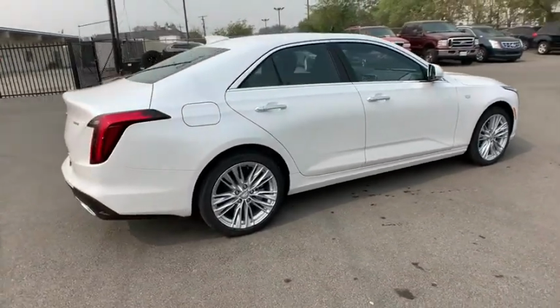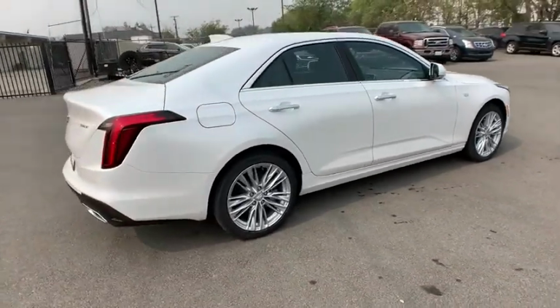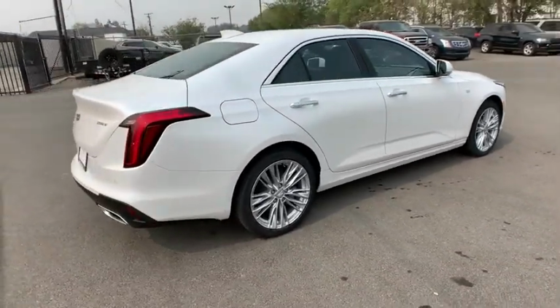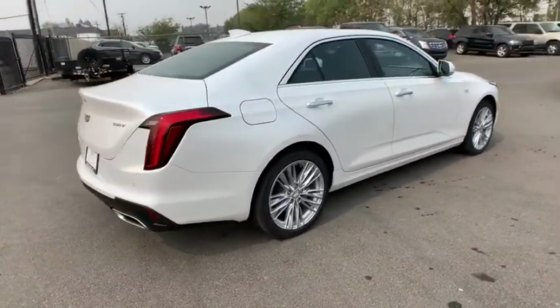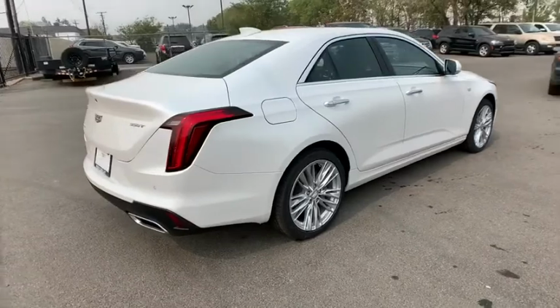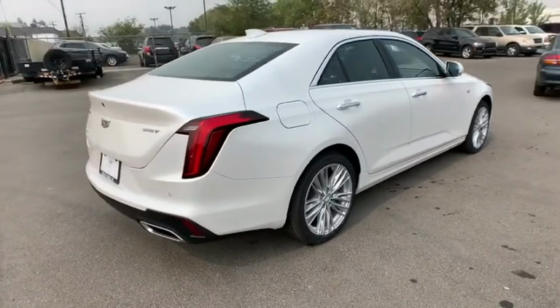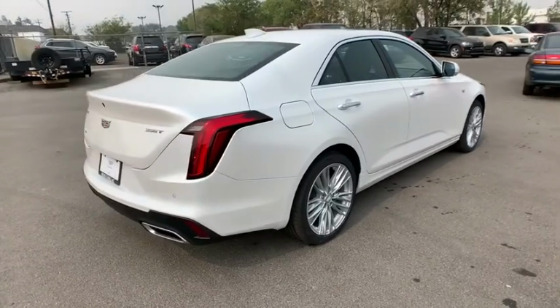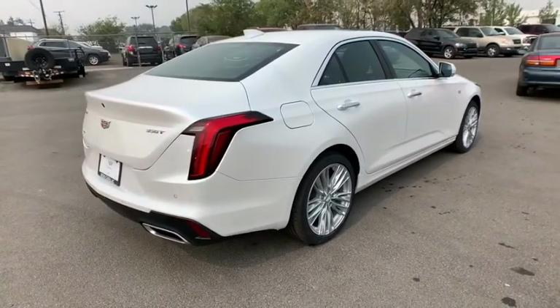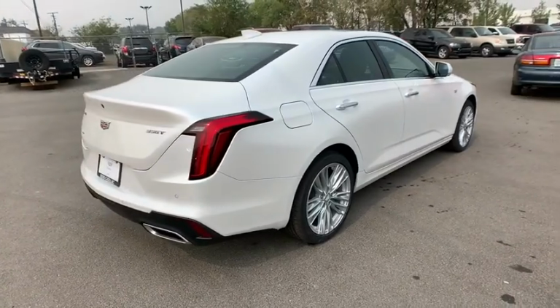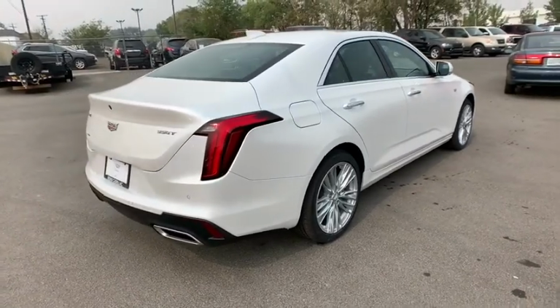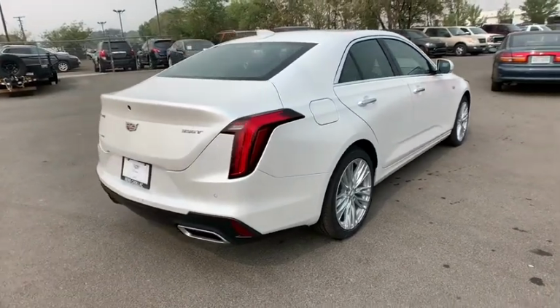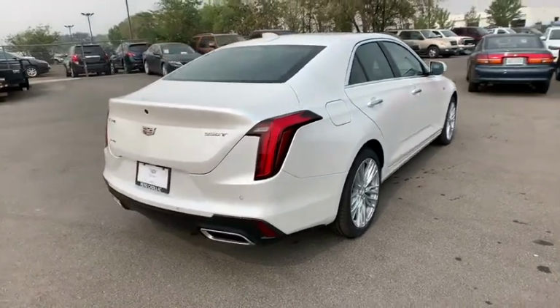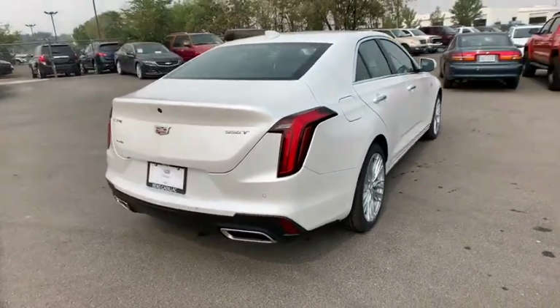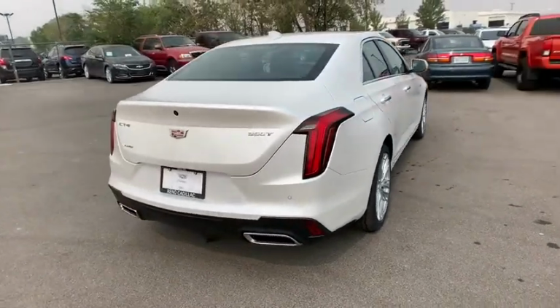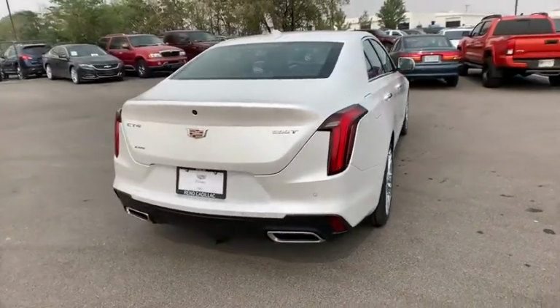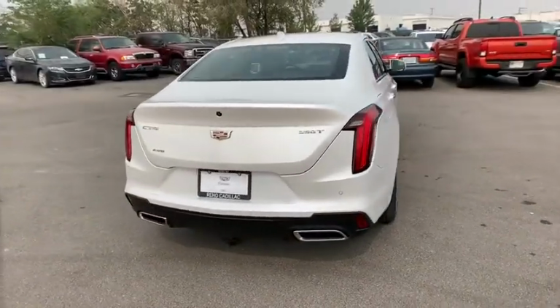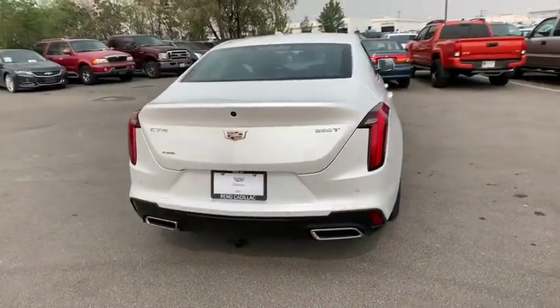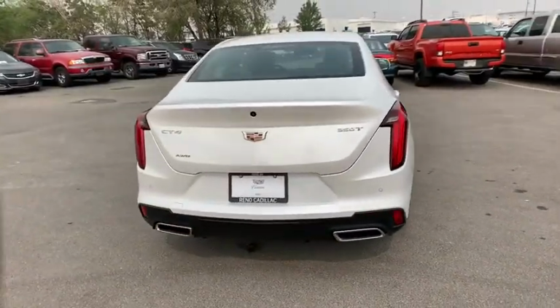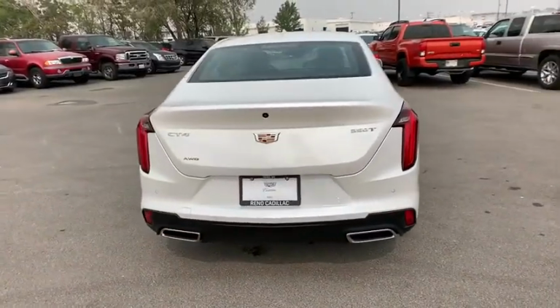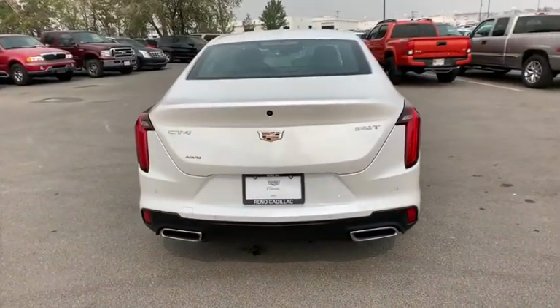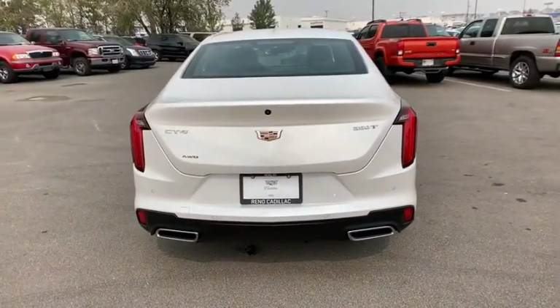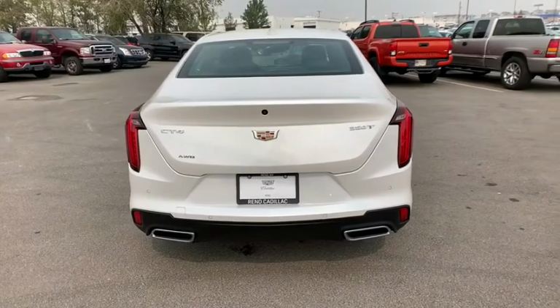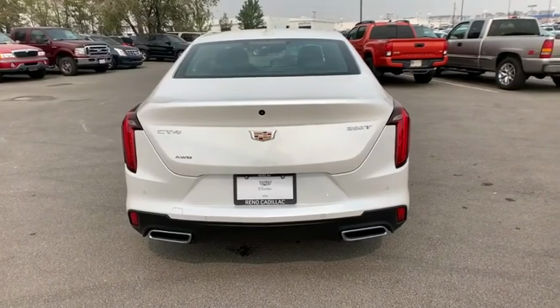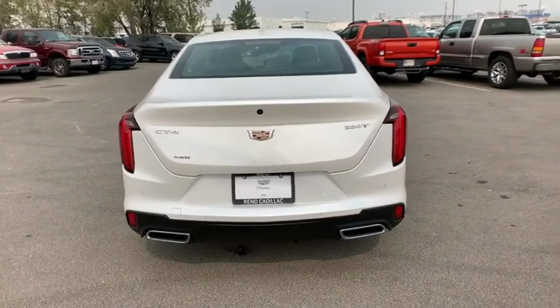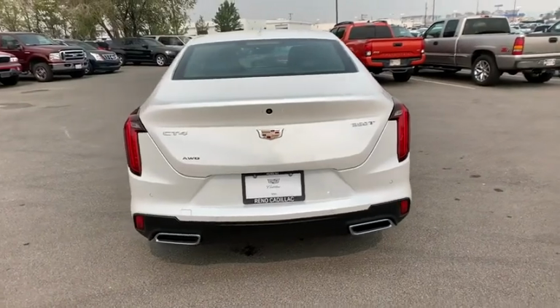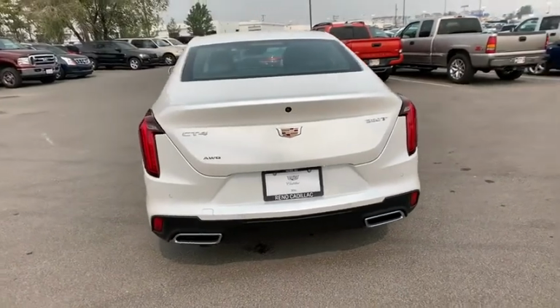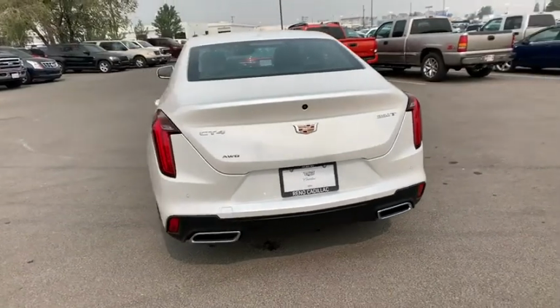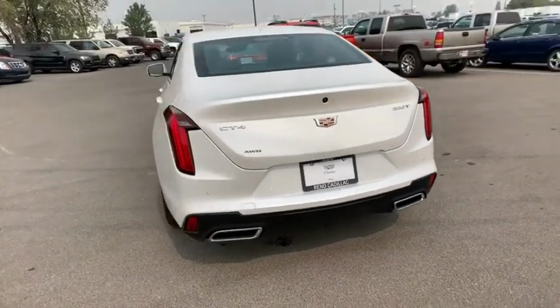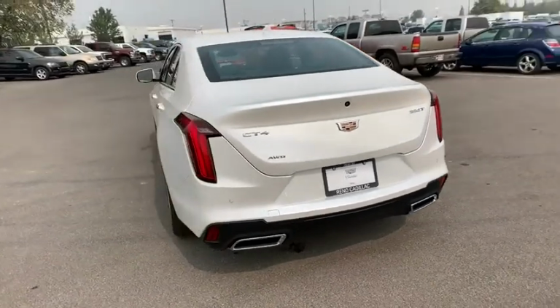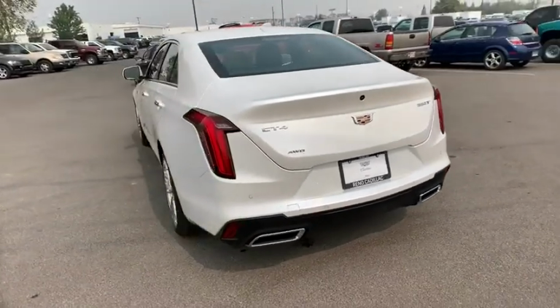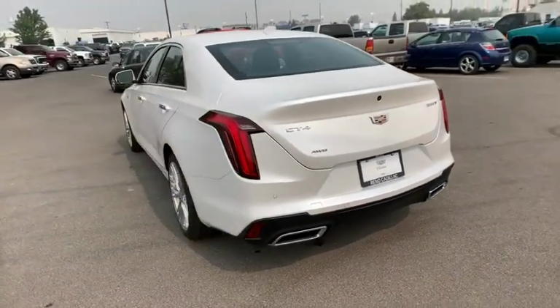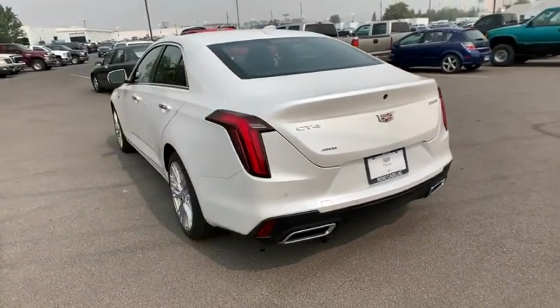The CT4 has plenty of luxury and technology features, which is highlighted by its updated infotainment center. Here are some of this vehicle's great options.